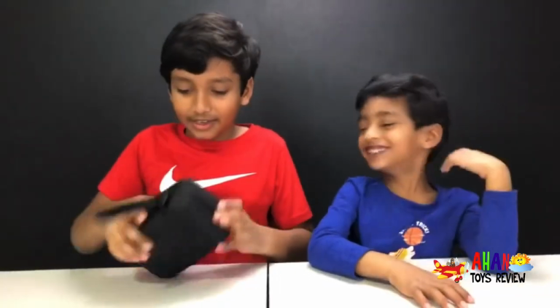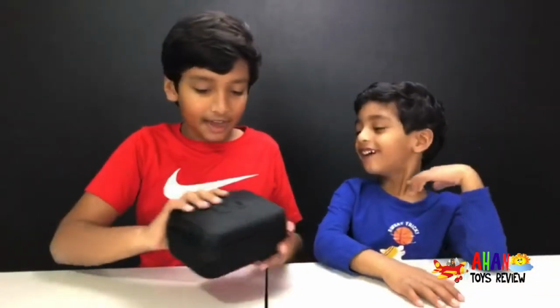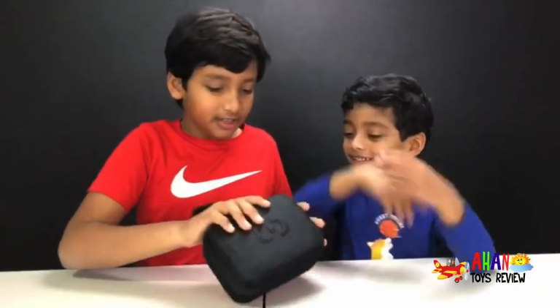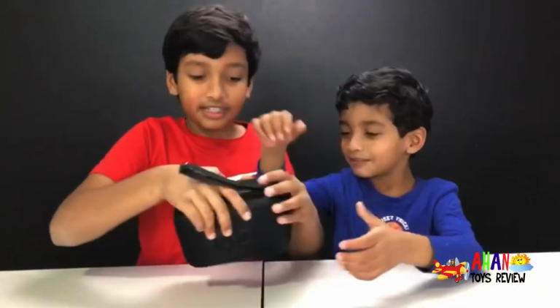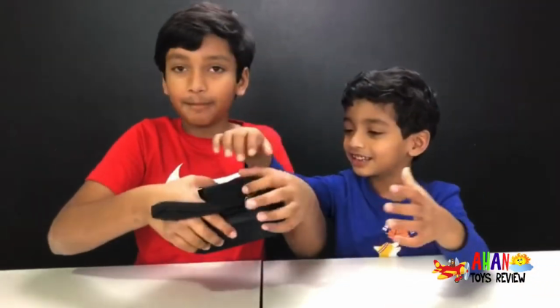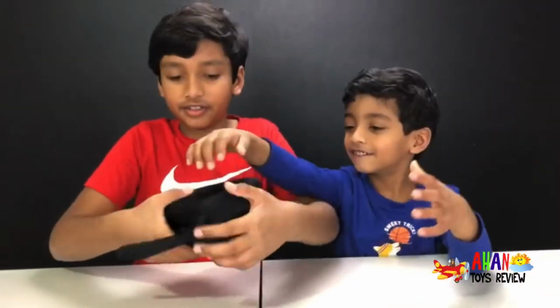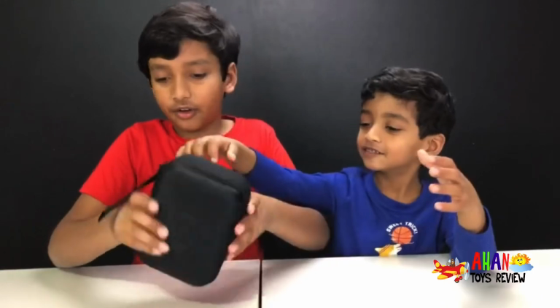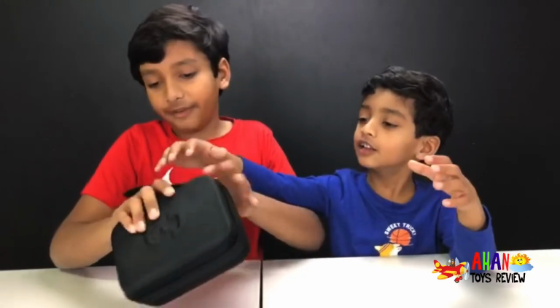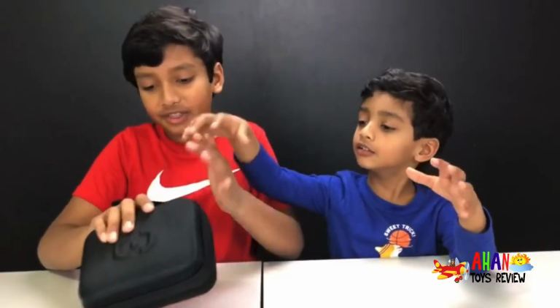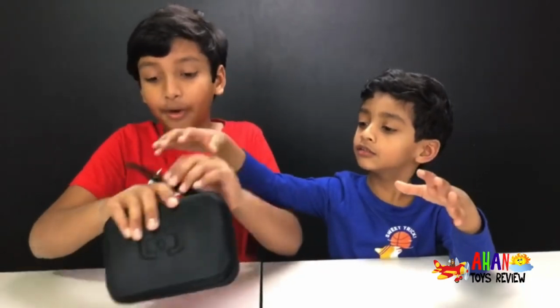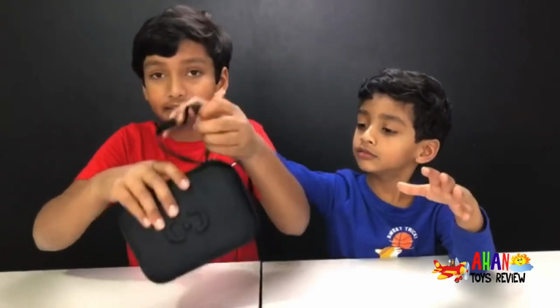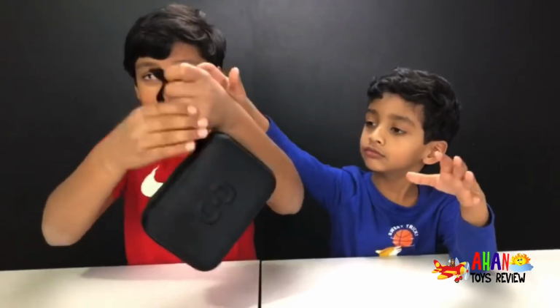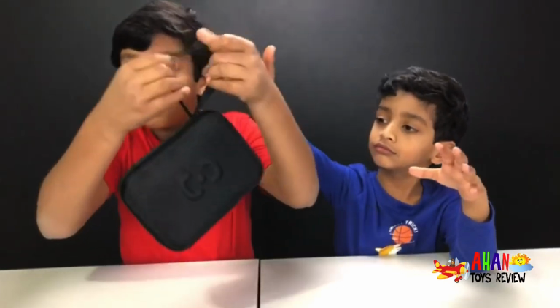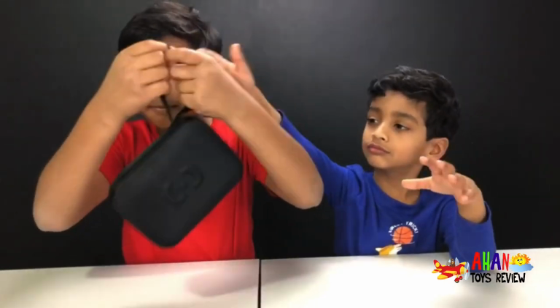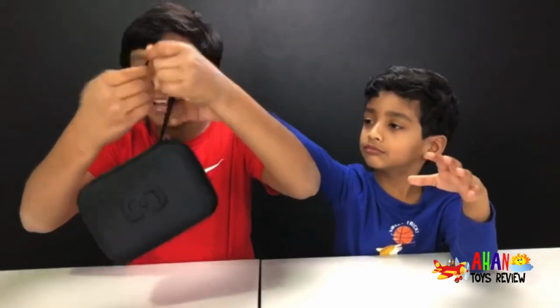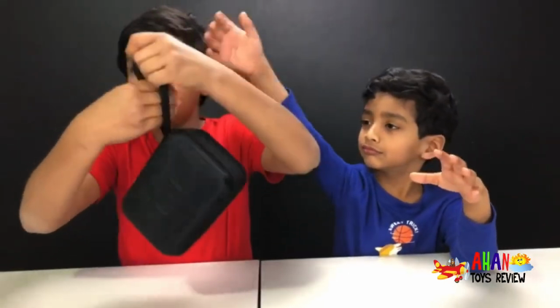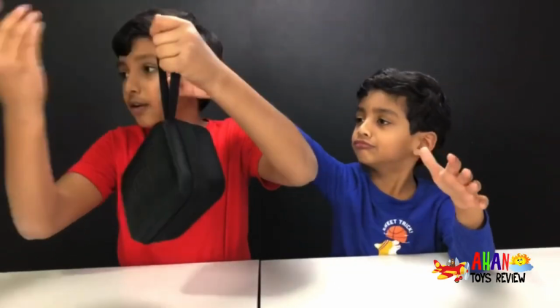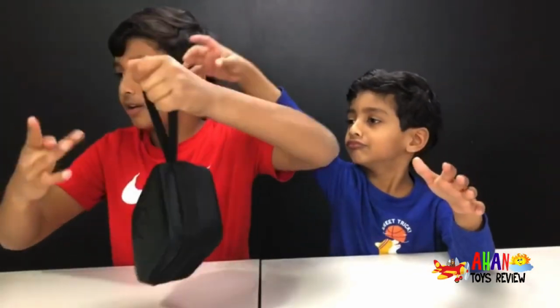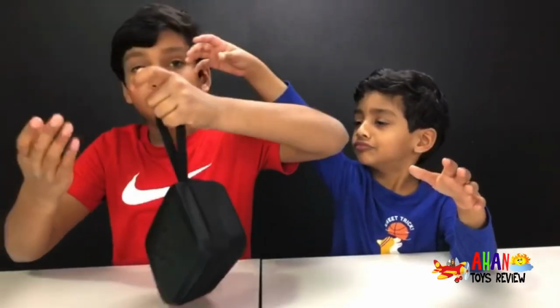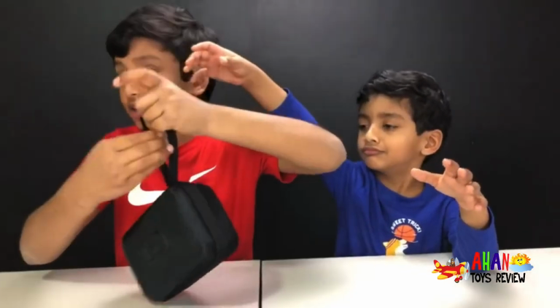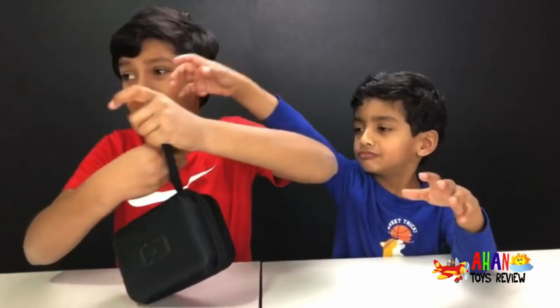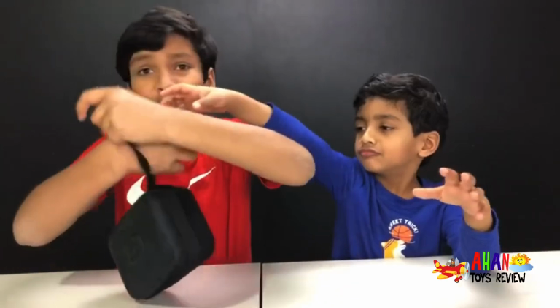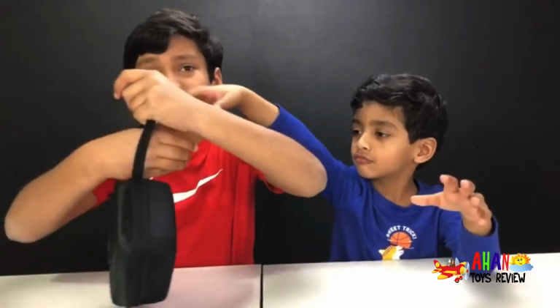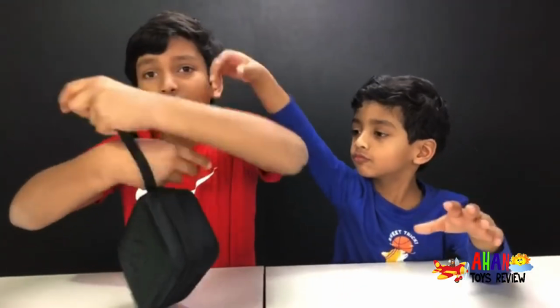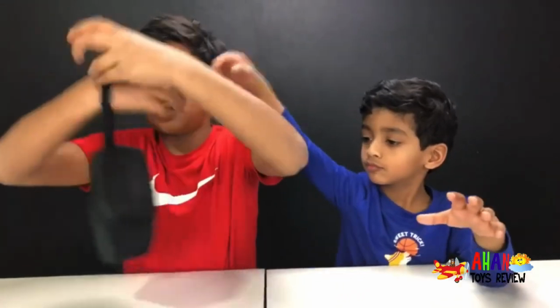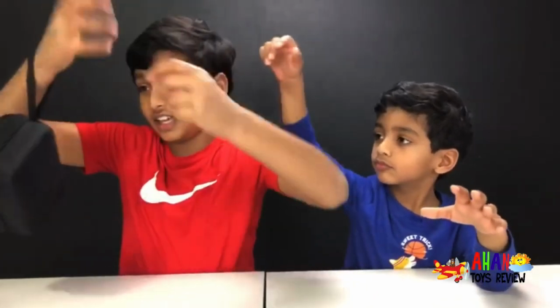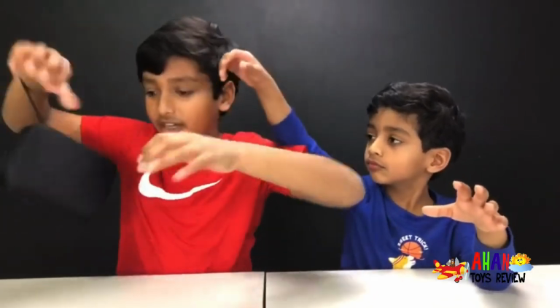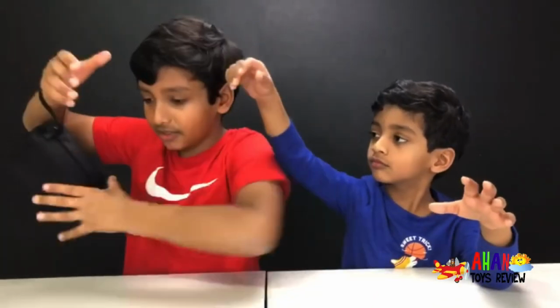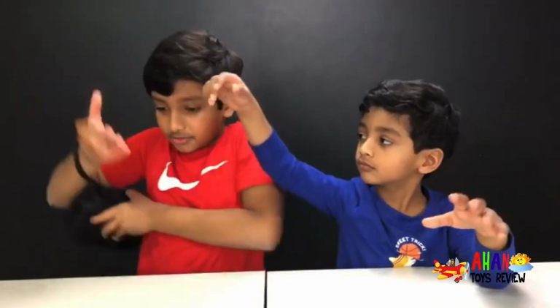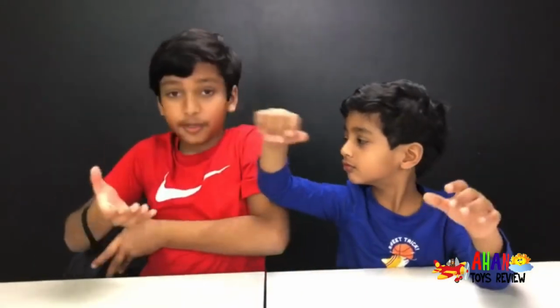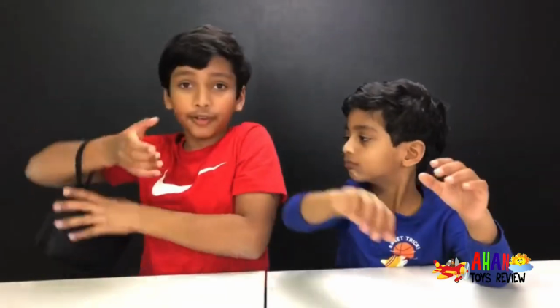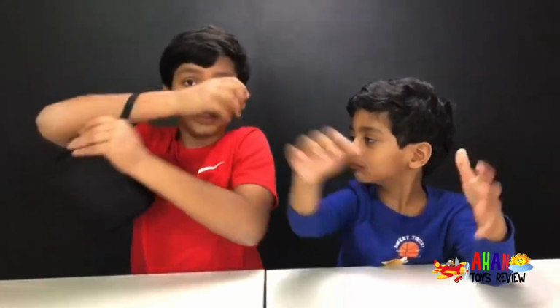Now there's a zipper here, so we have to open the zipper. And guess what? It comes with a hanger, so if you ever need to do something like check your phone, you just hang it on your hand and do something on your phone. Easy.